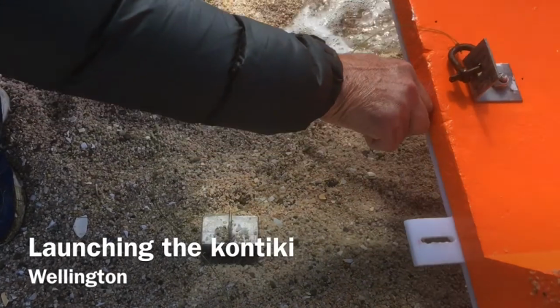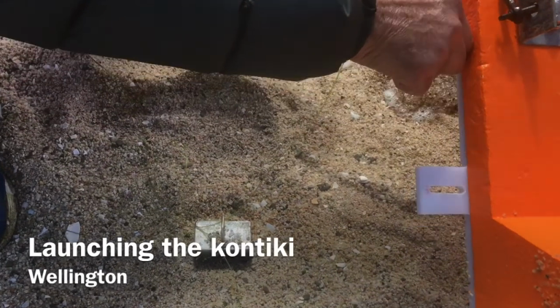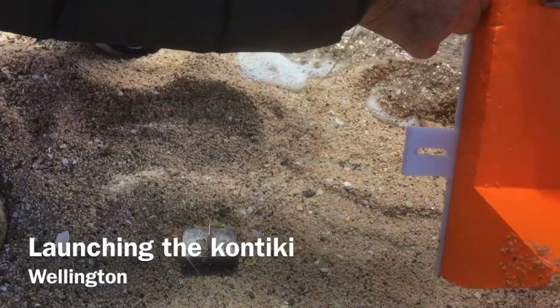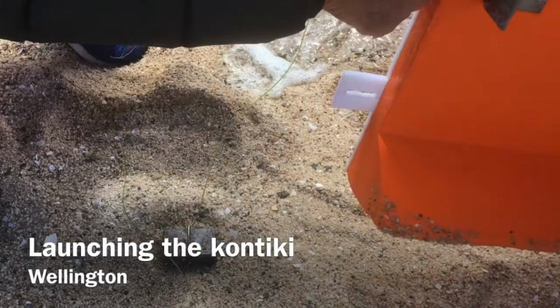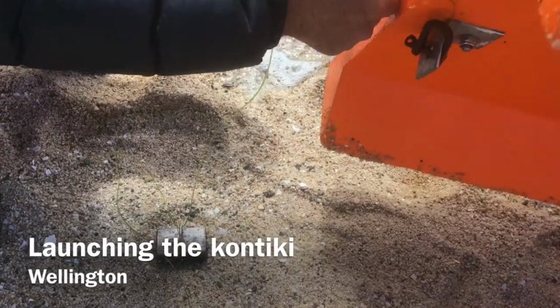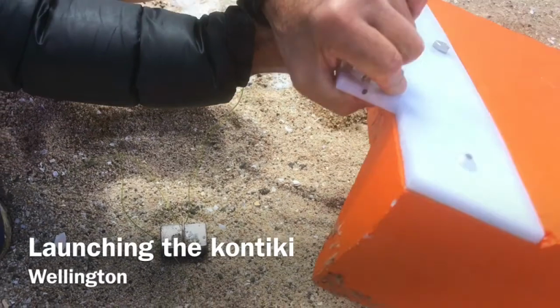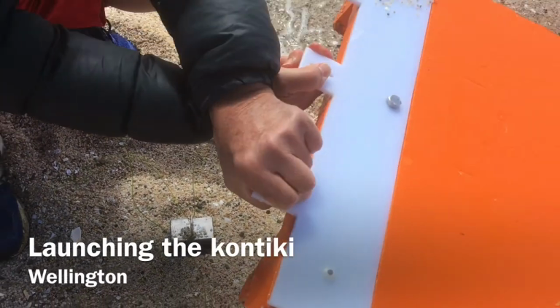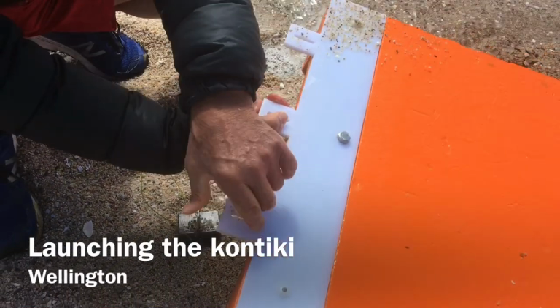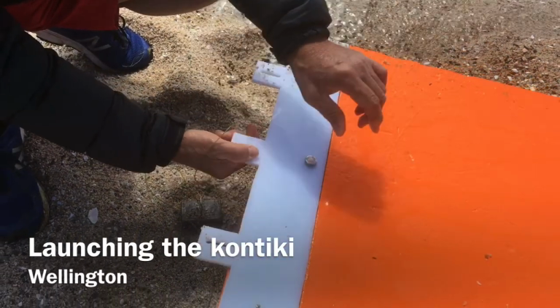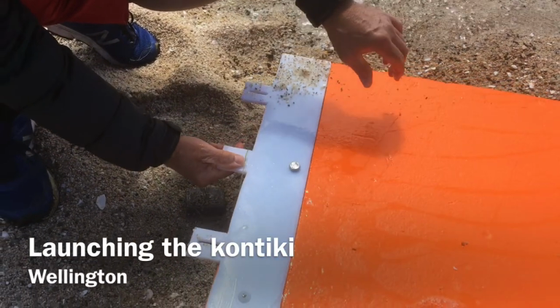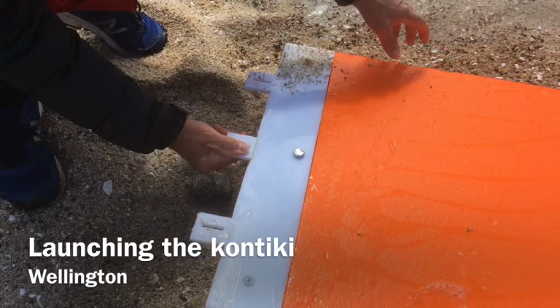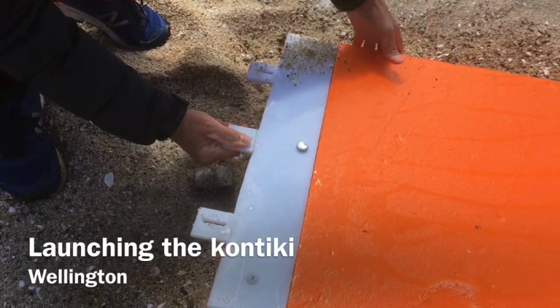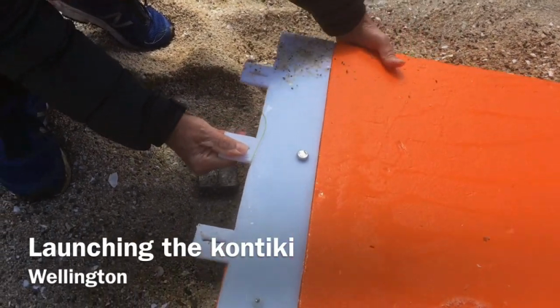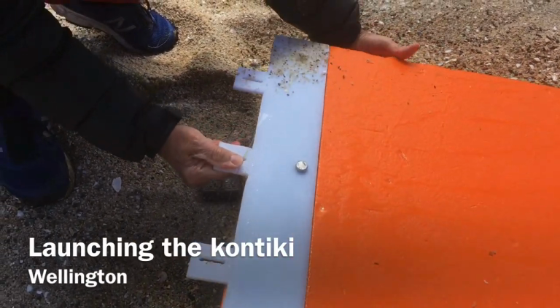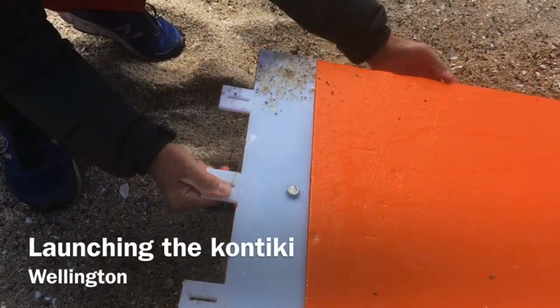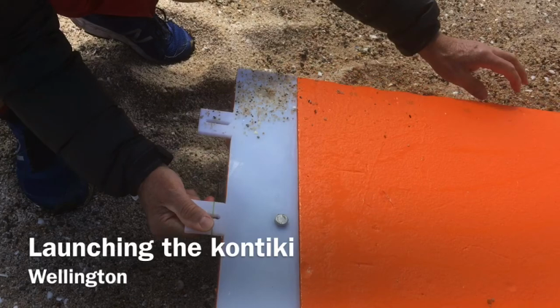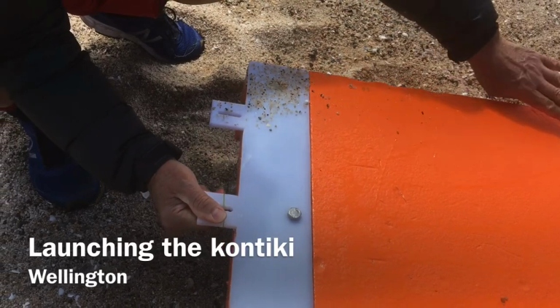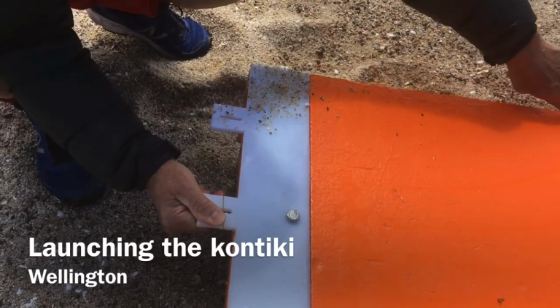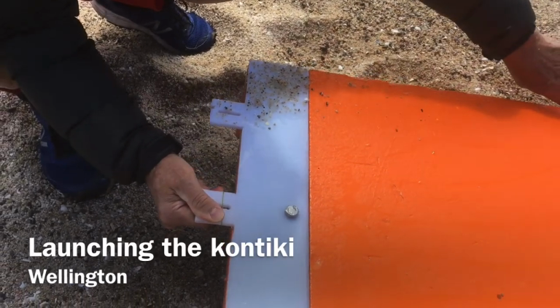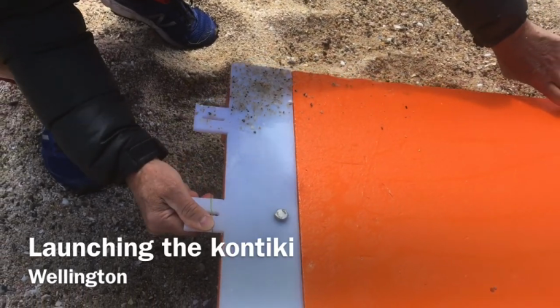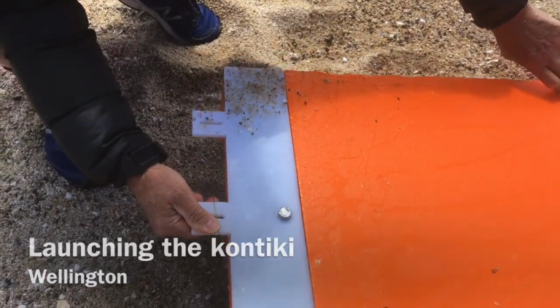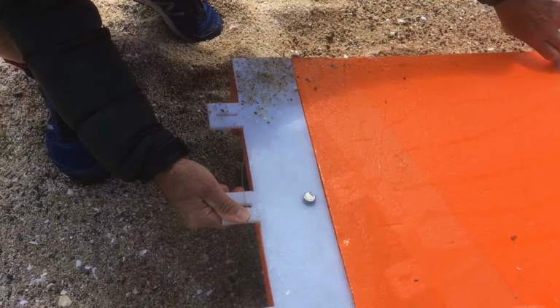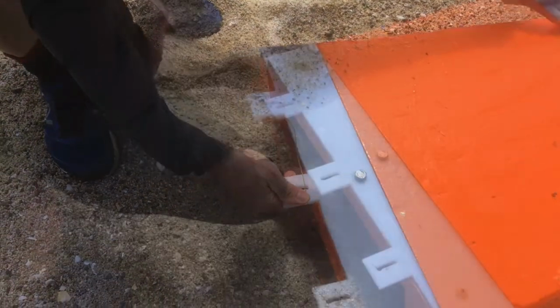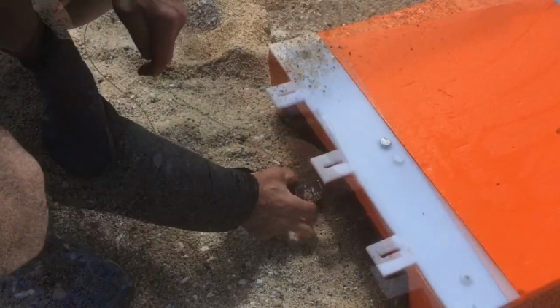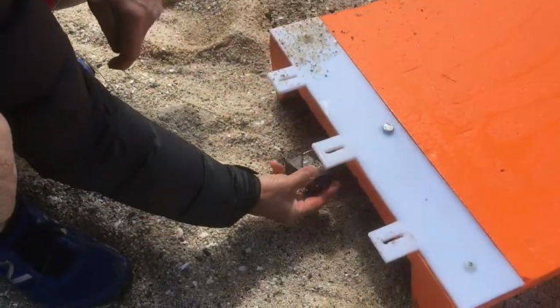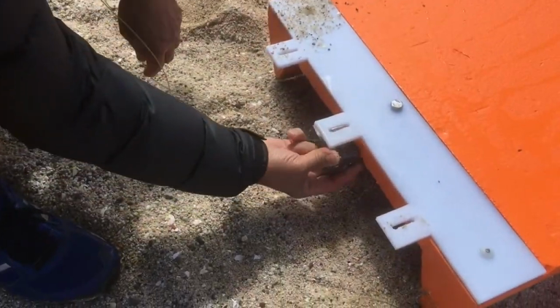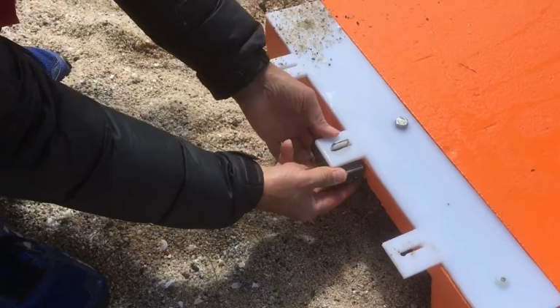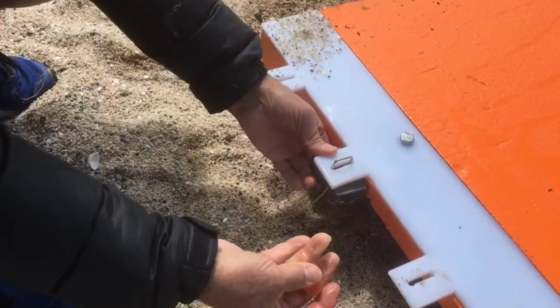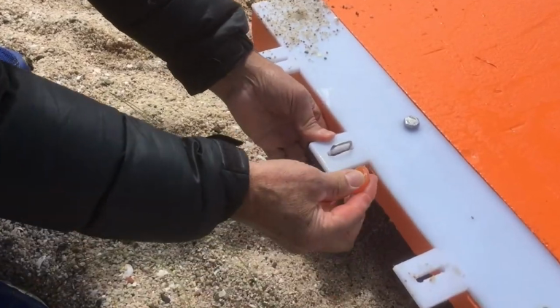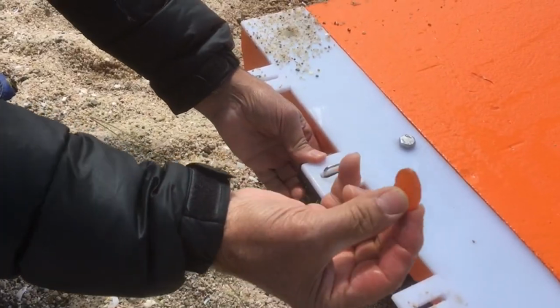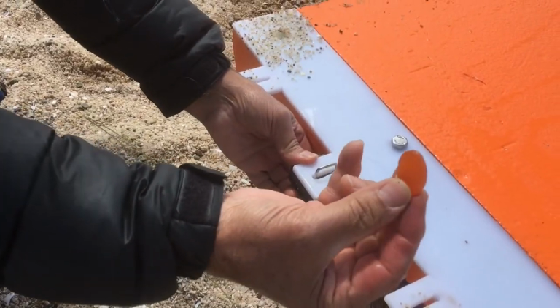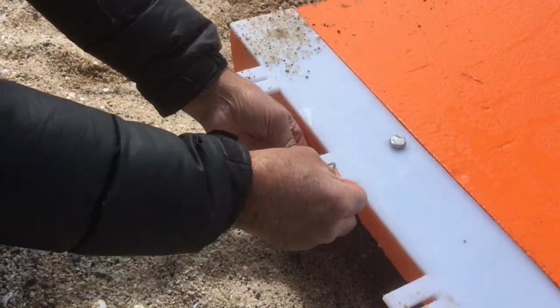Once it's firmly attached, turn your kontiki over and then pass your weight up through the slot. At this stage we're going to put it through the center slot, and then poke your barley sugar through the loop.